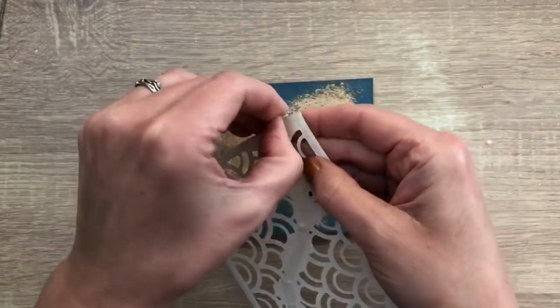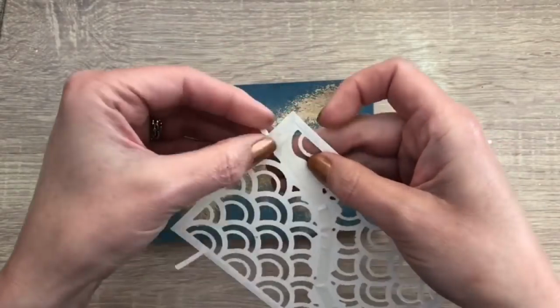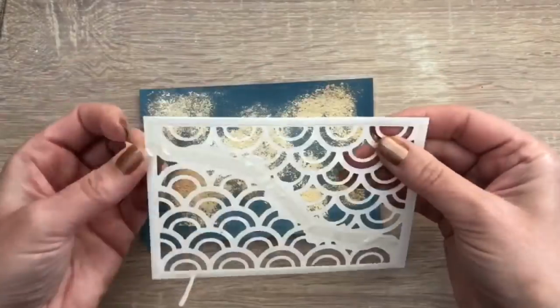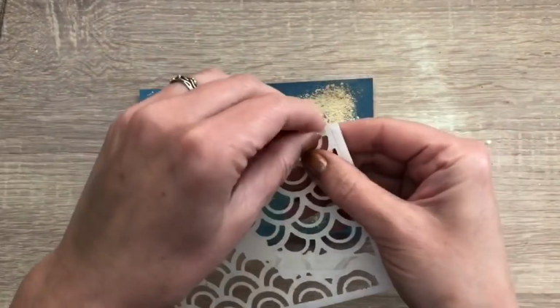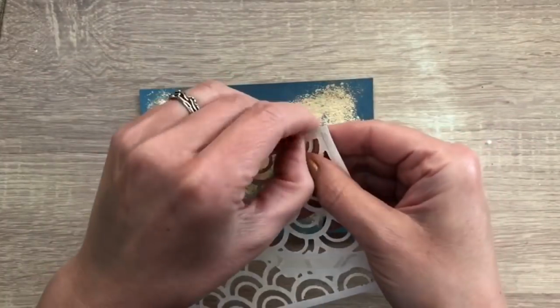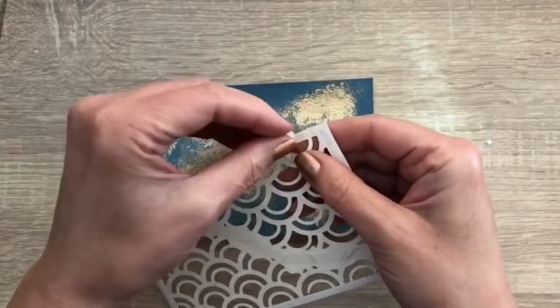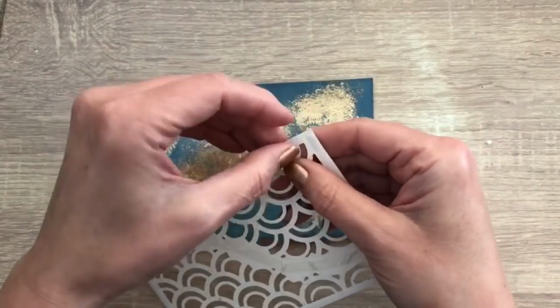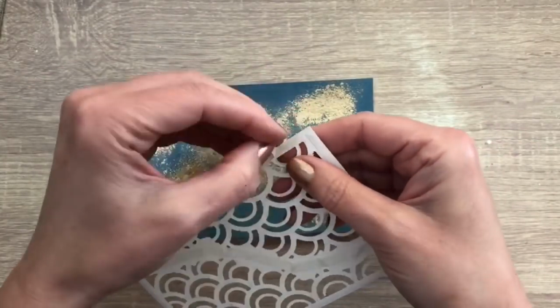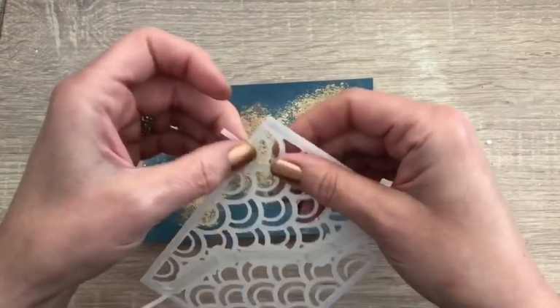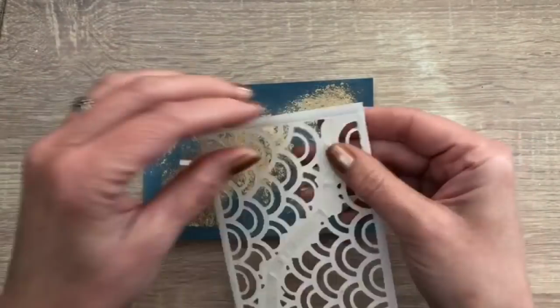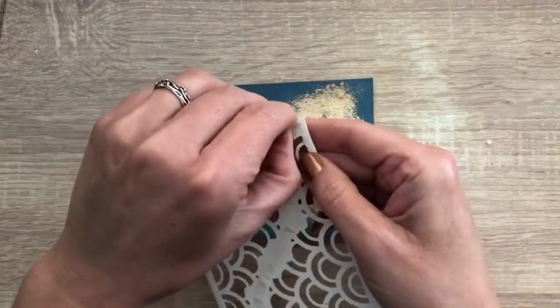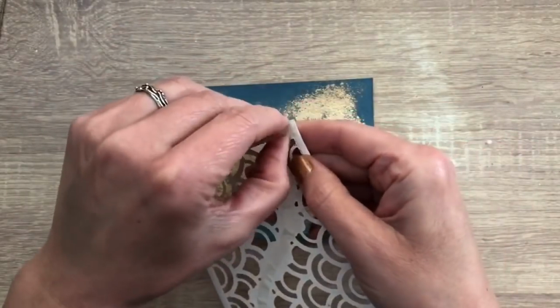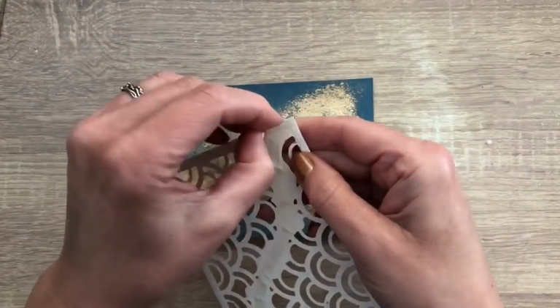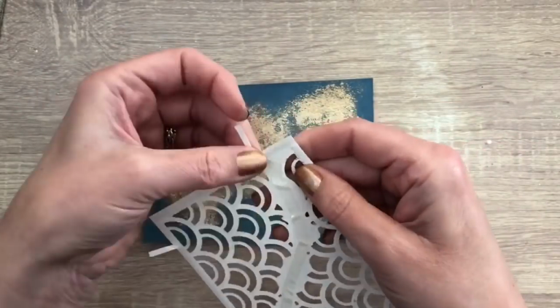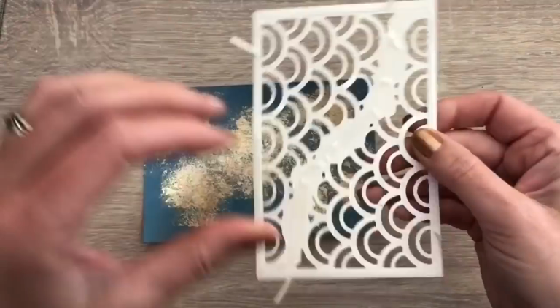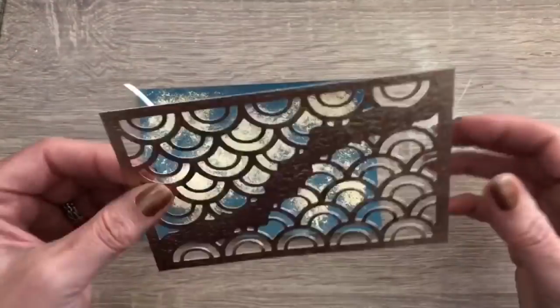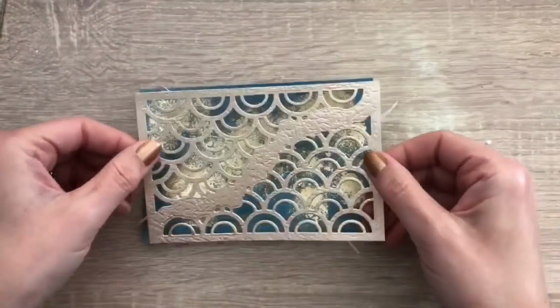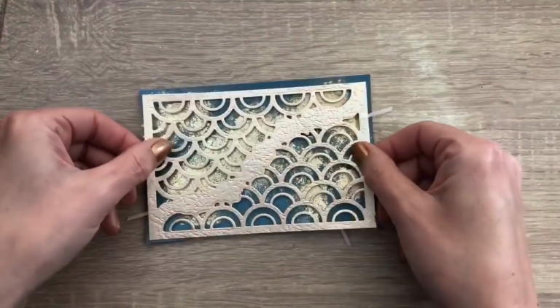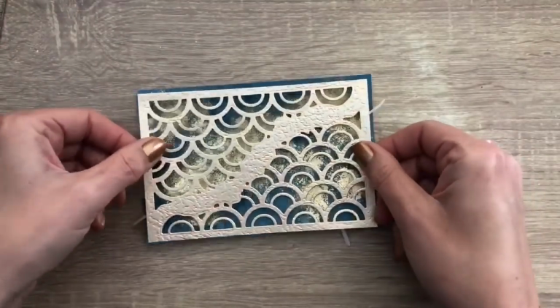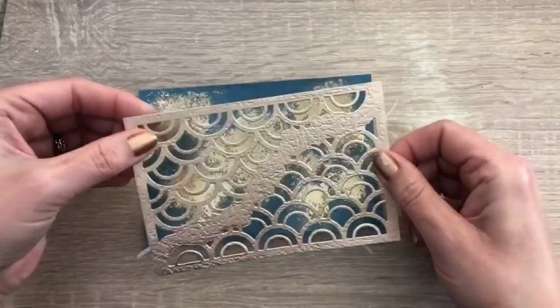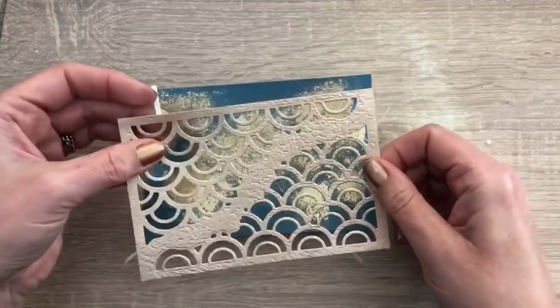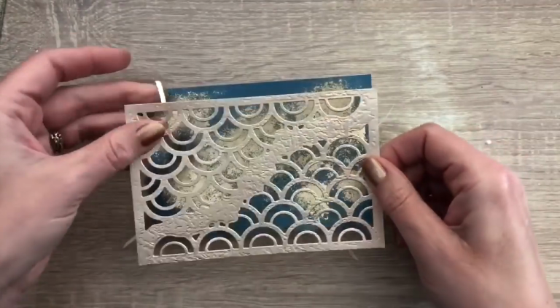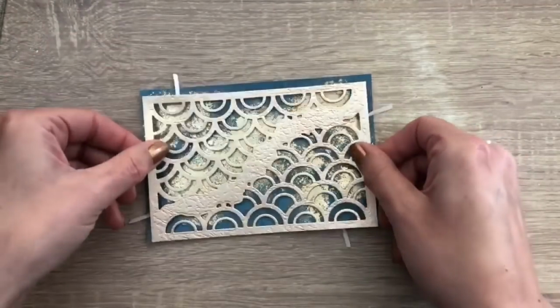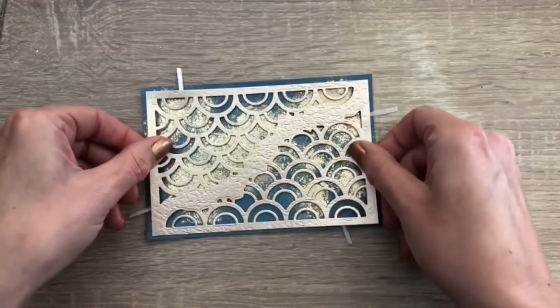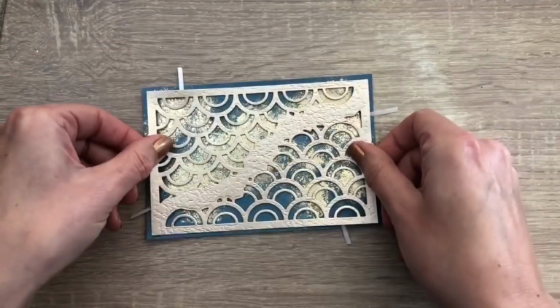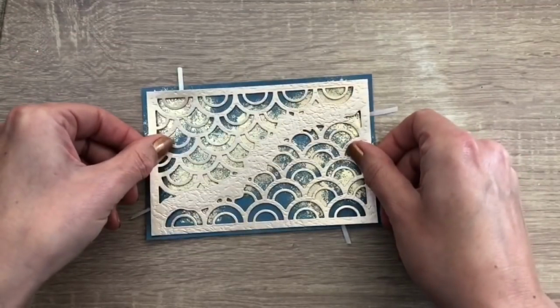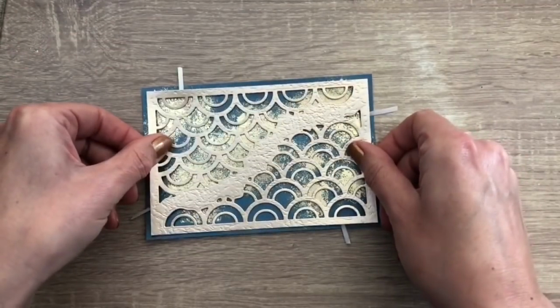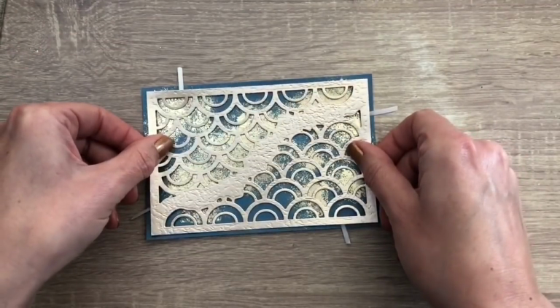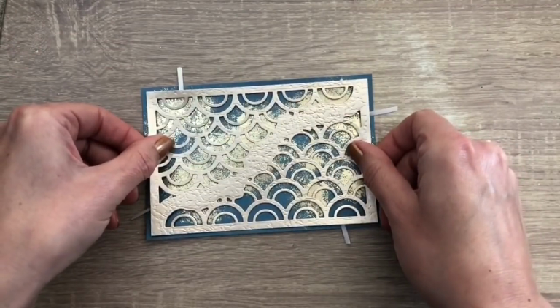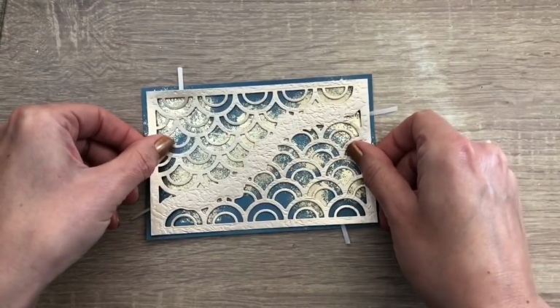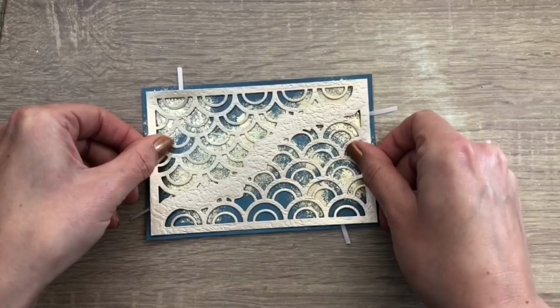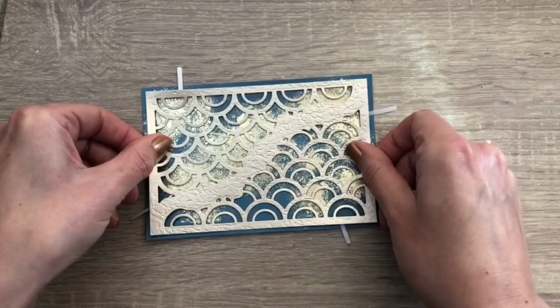And then I add my card on top. I used a card I cut in the same way as the first cards, but this time I make it more feminine by using a white background.